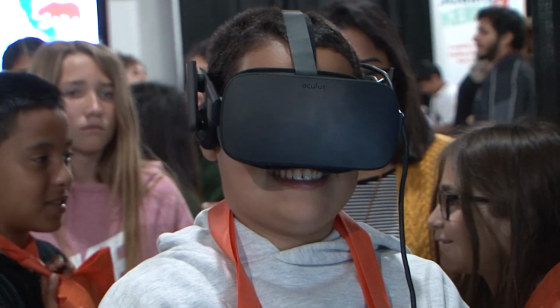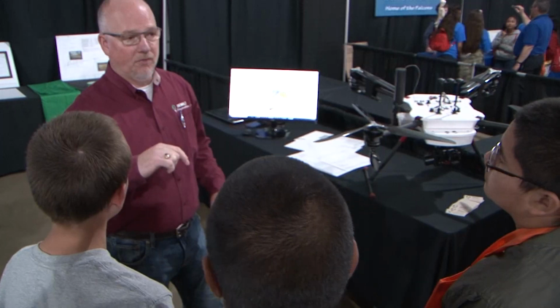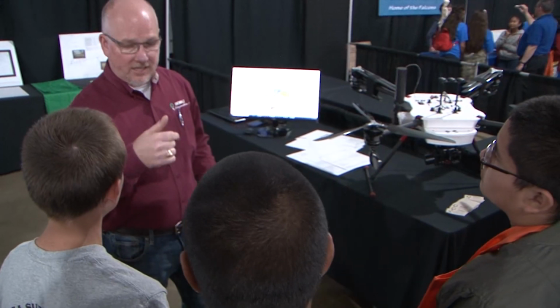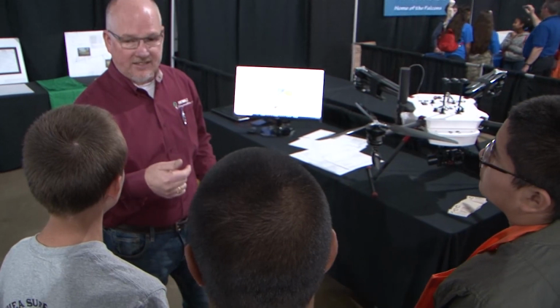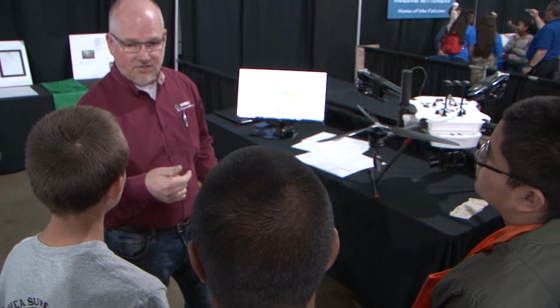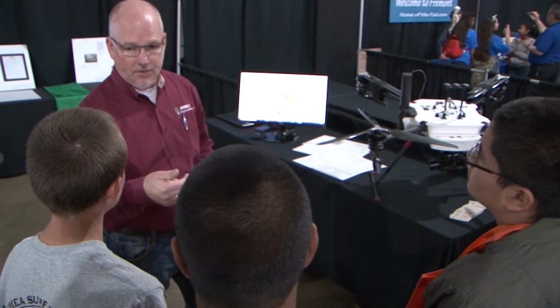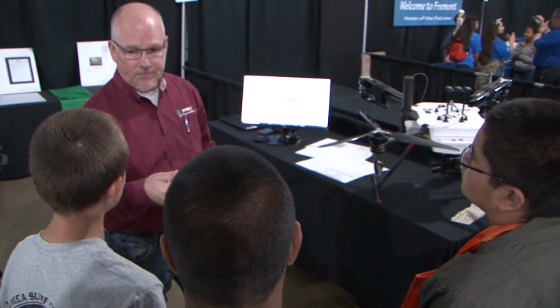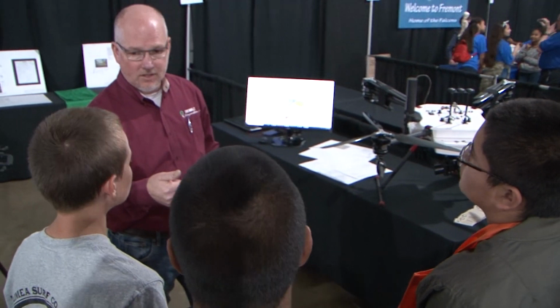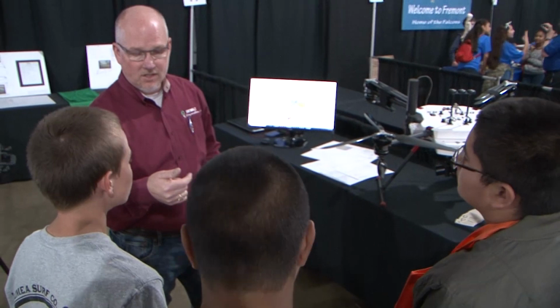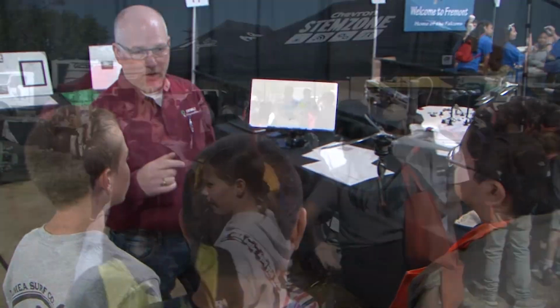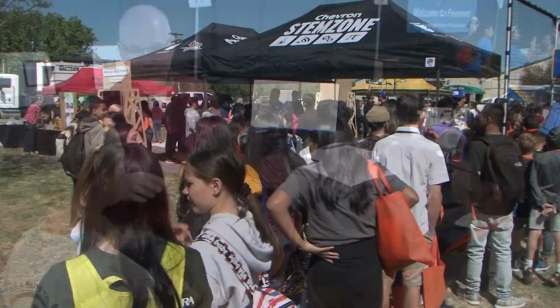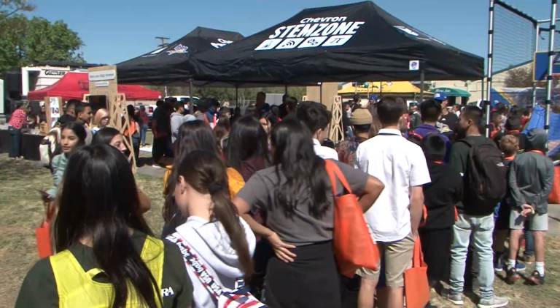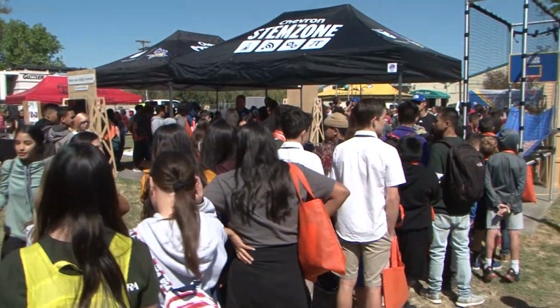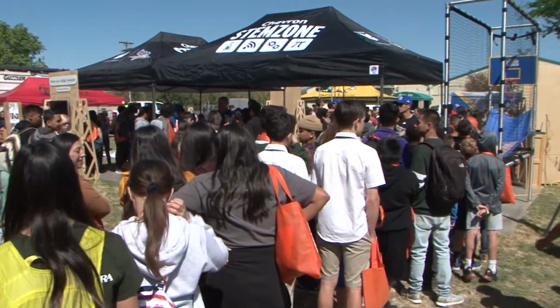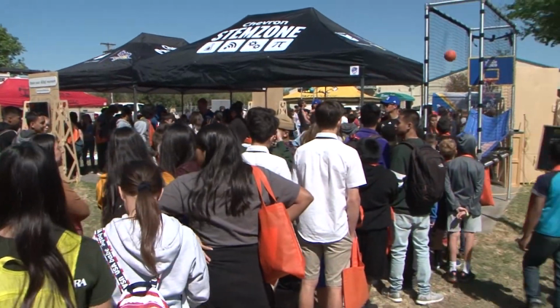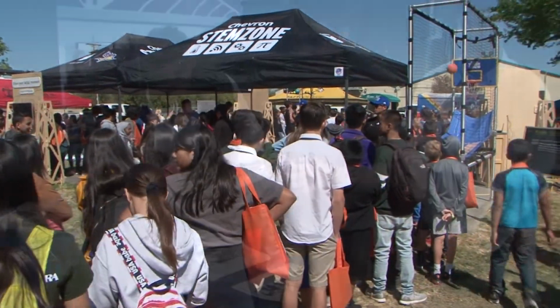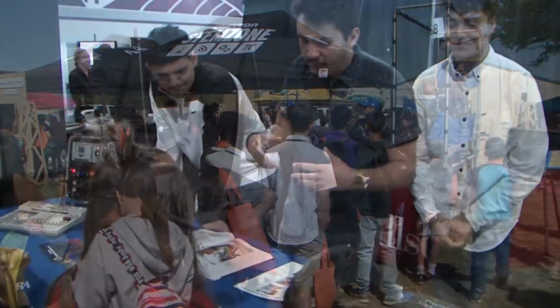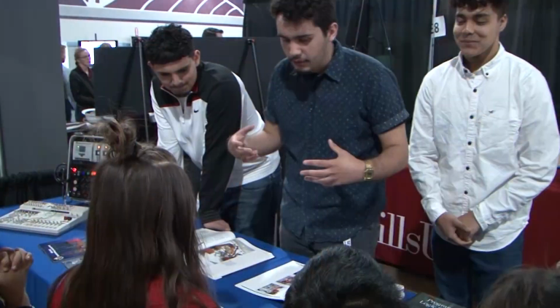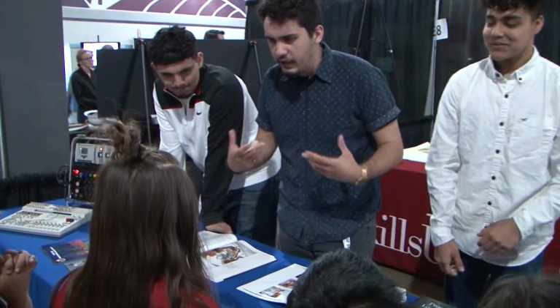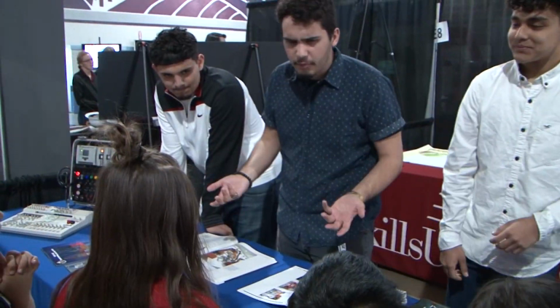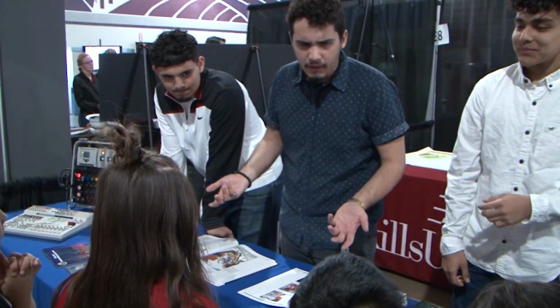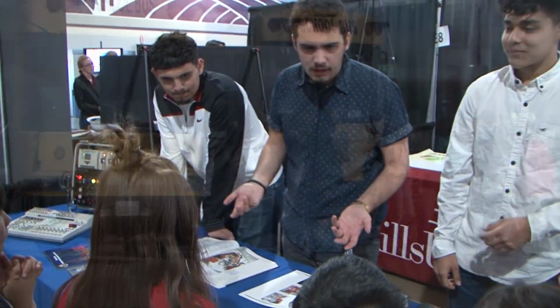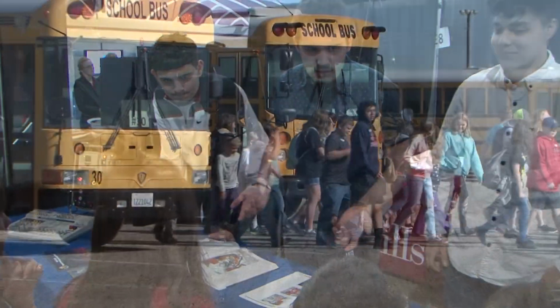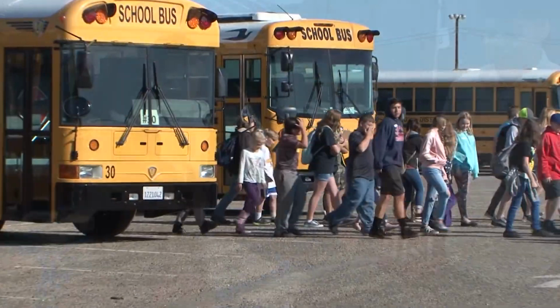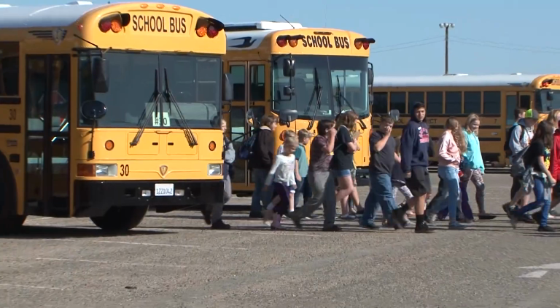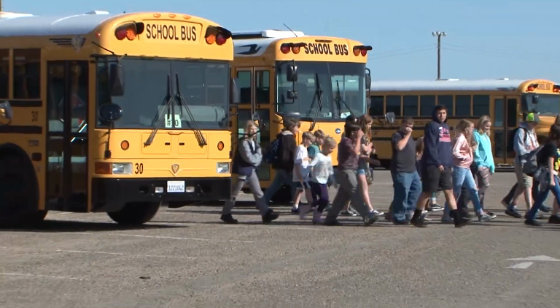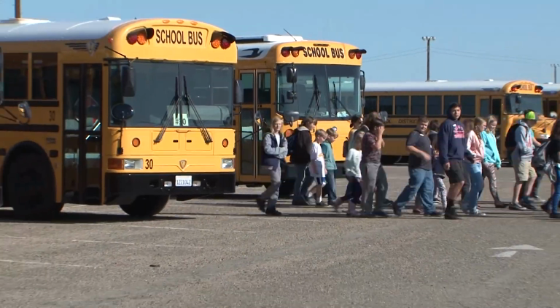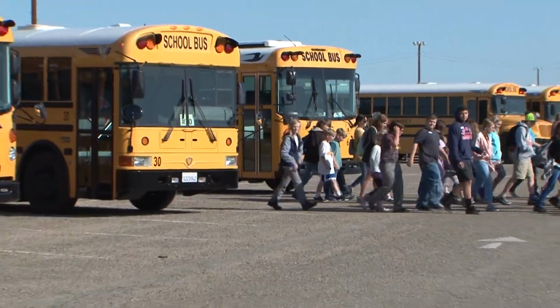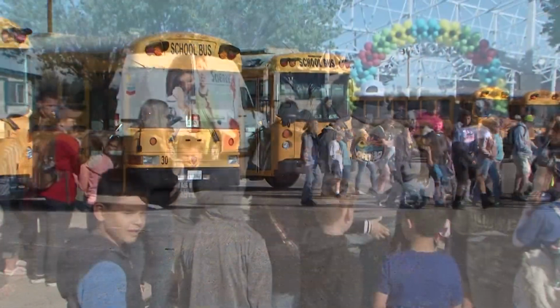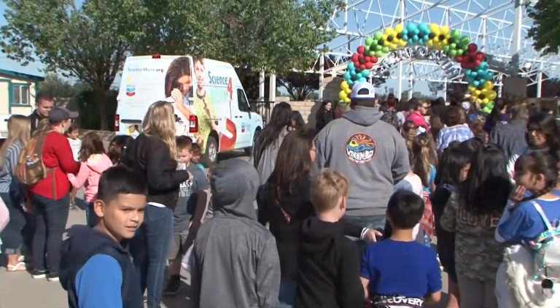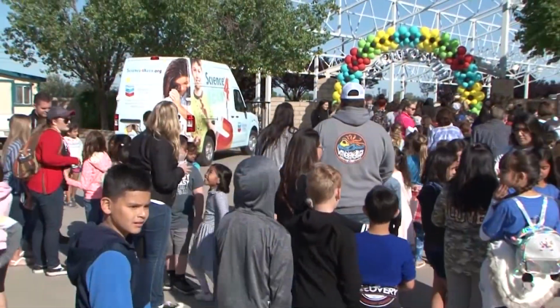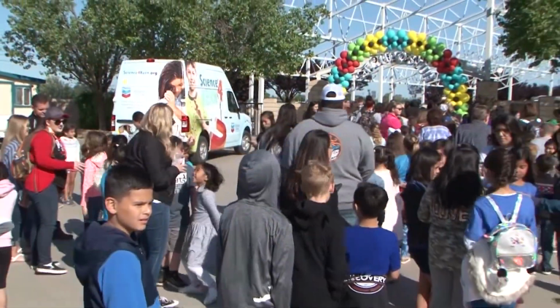We can bring to the table businesses, but thanks to the superintendent of schools, the high school district, and different education groups, they're helping get the students here.